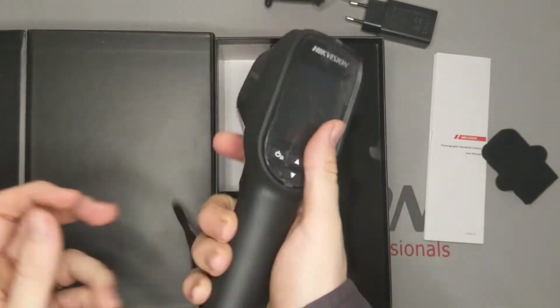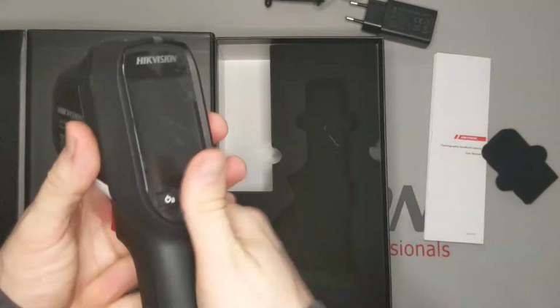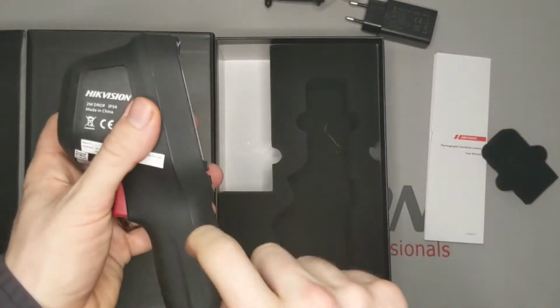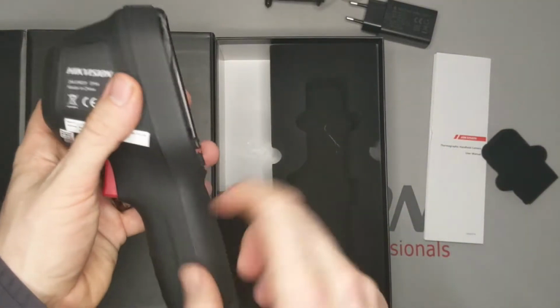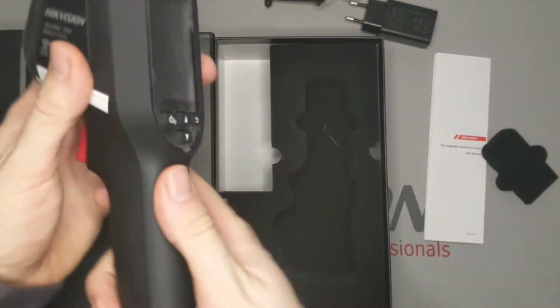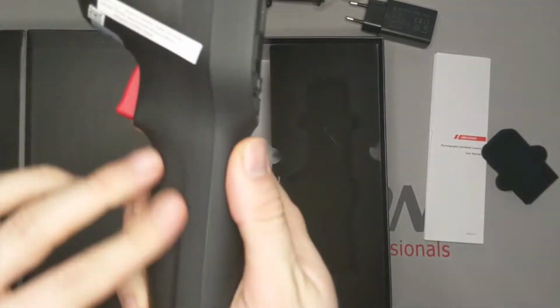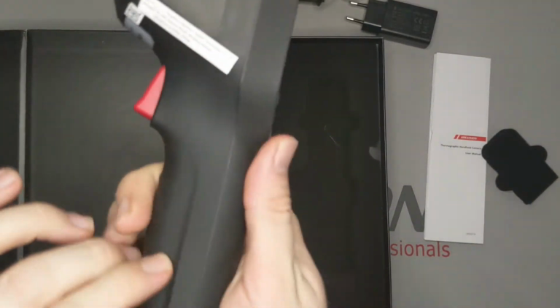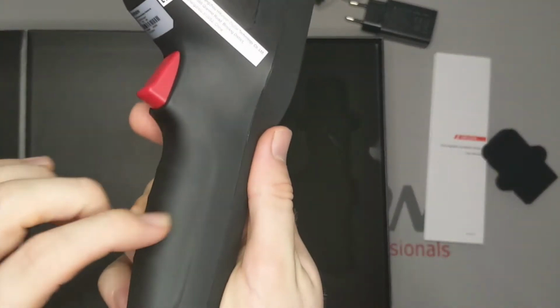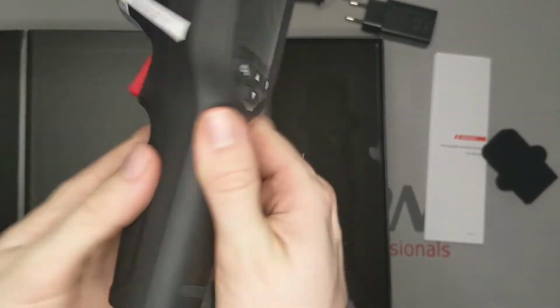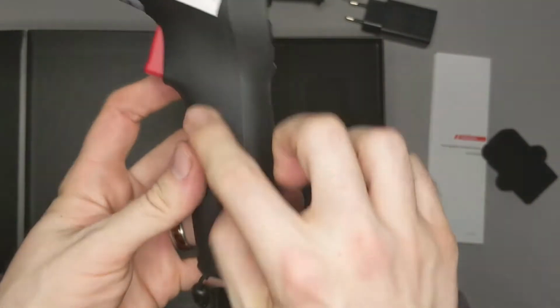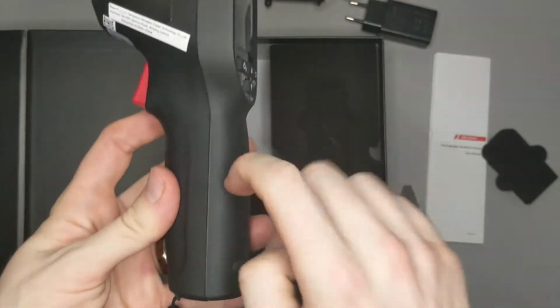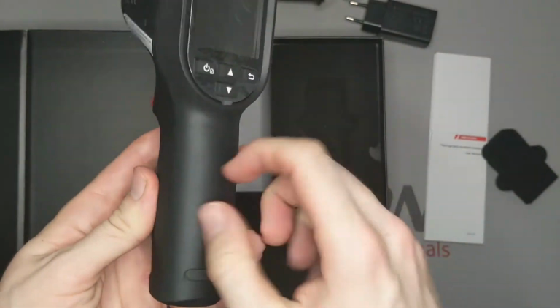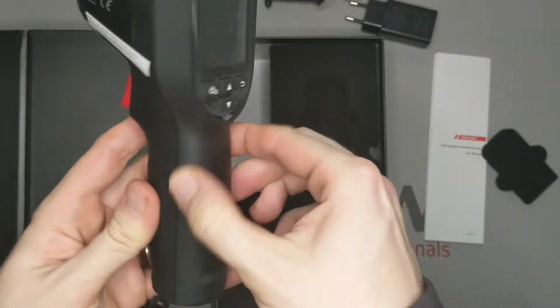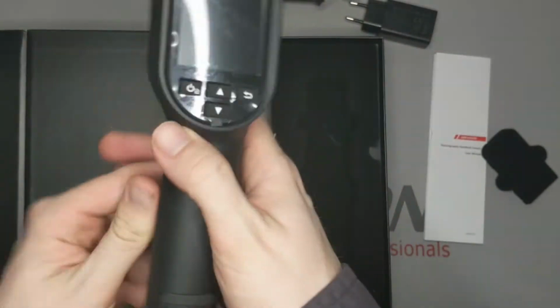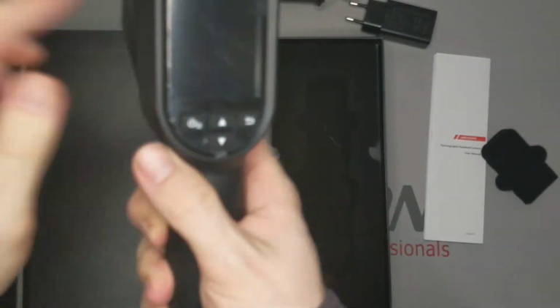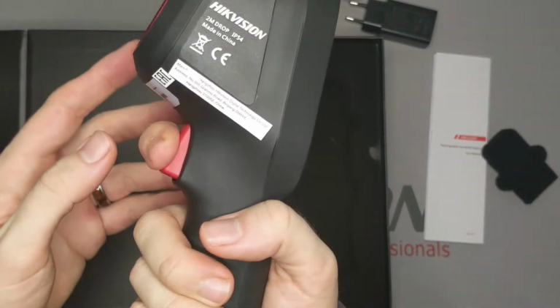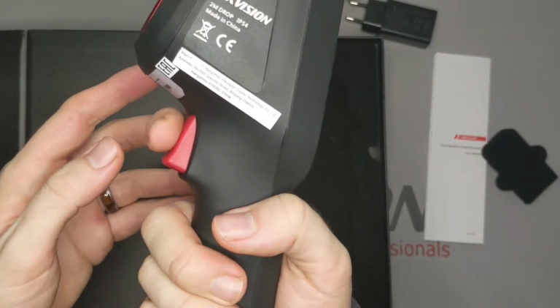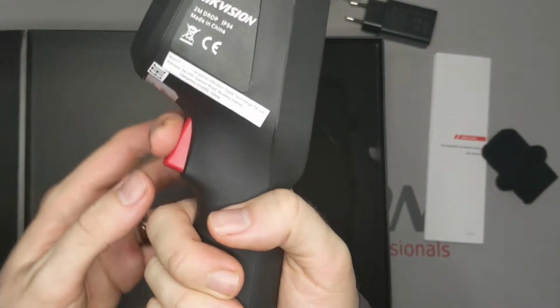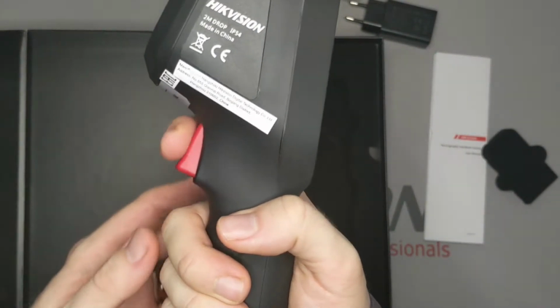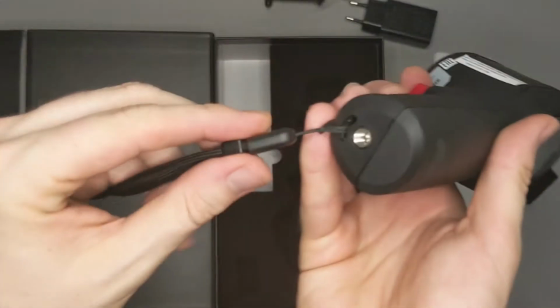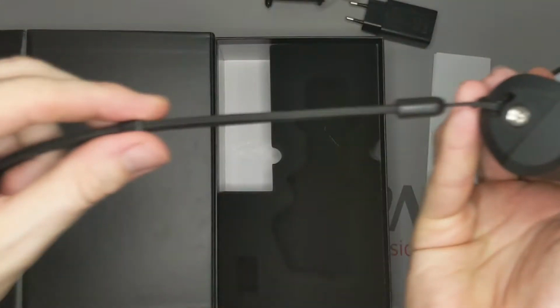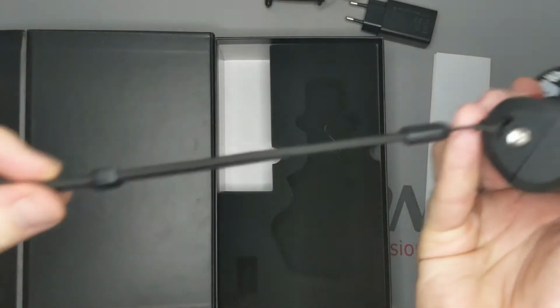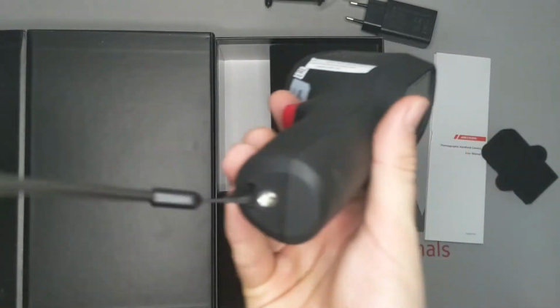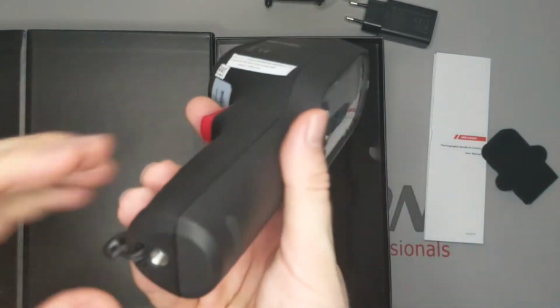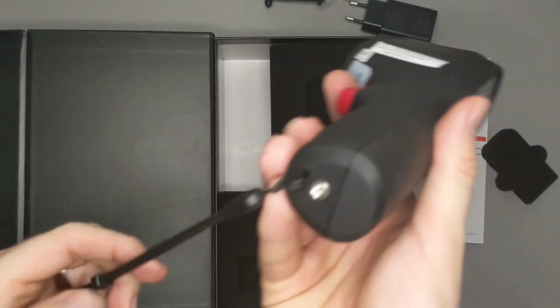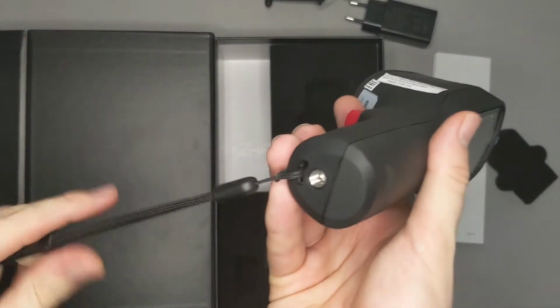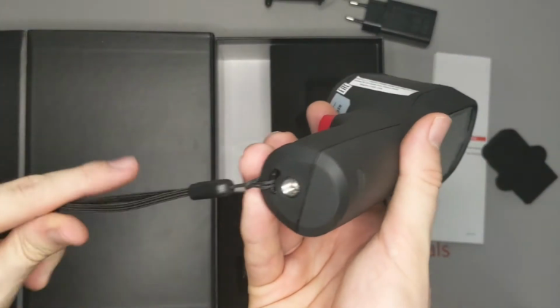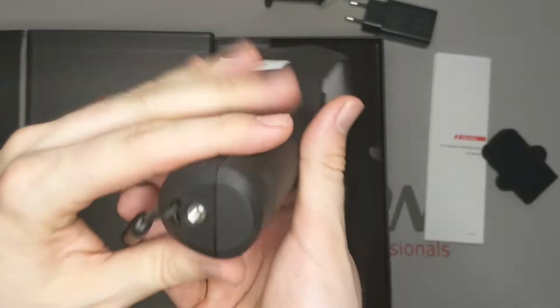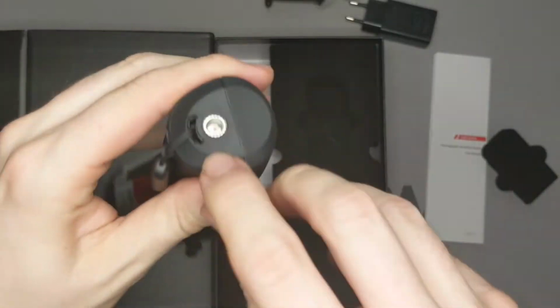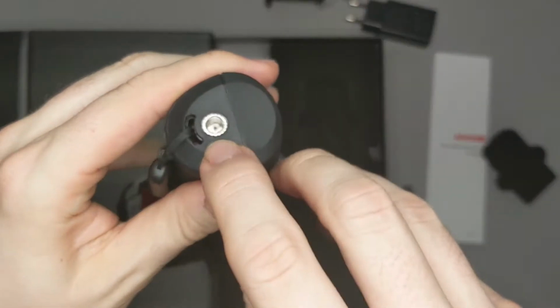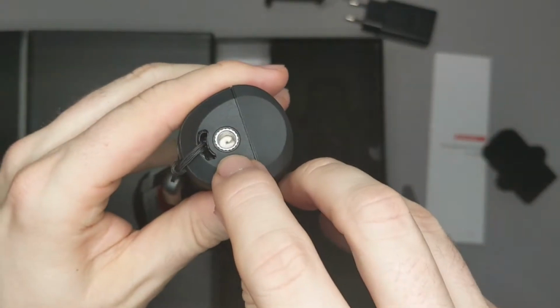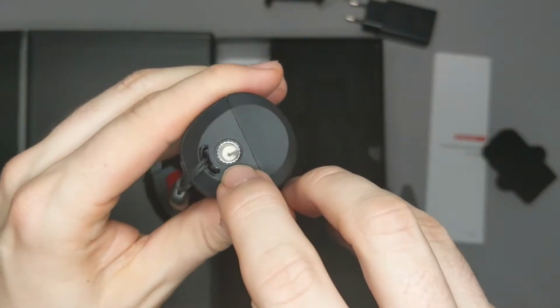The device is coated in a durable rubberized plastic to help protect it from falls and scratches. The trigger has a nice click to it. It also has a lanyard that you can secure around your wrist and a tripod mount.